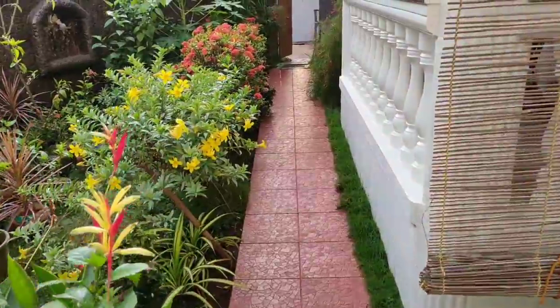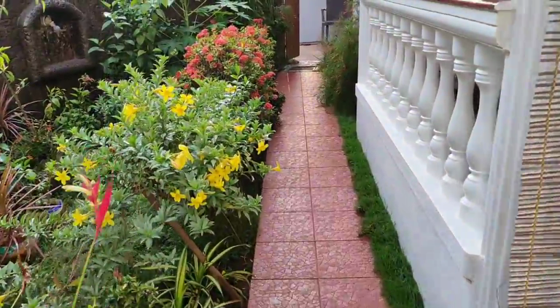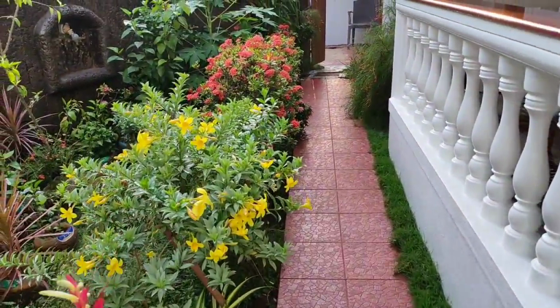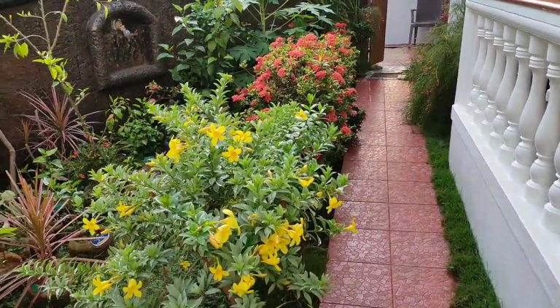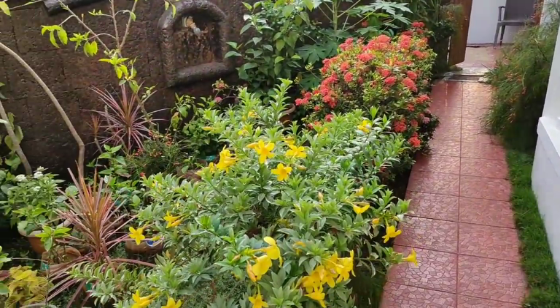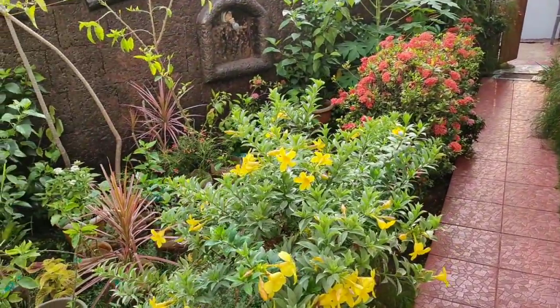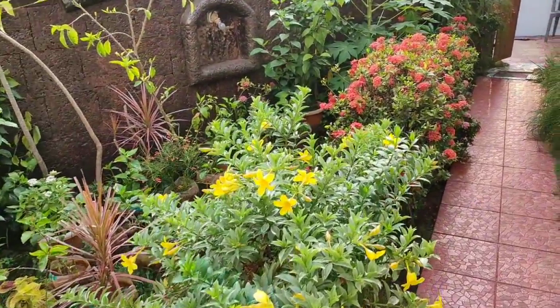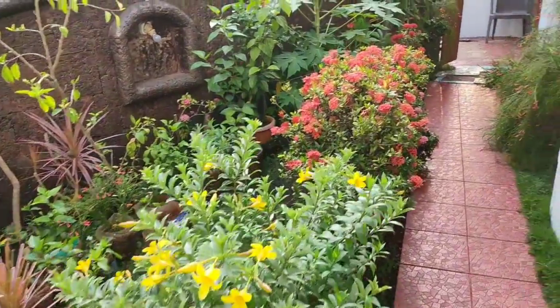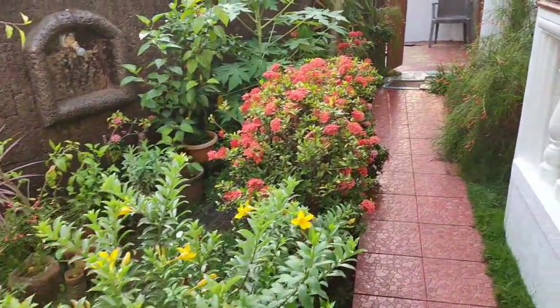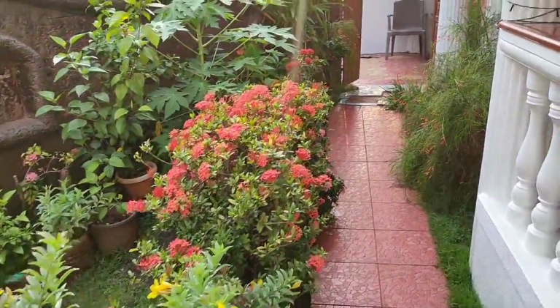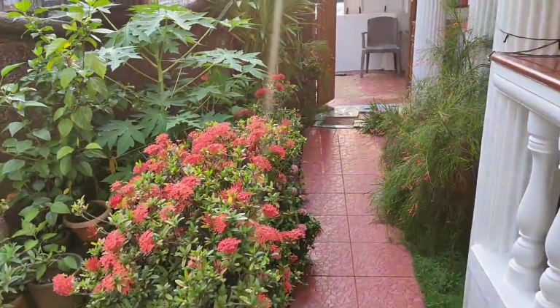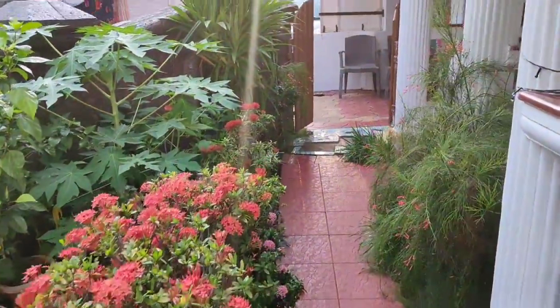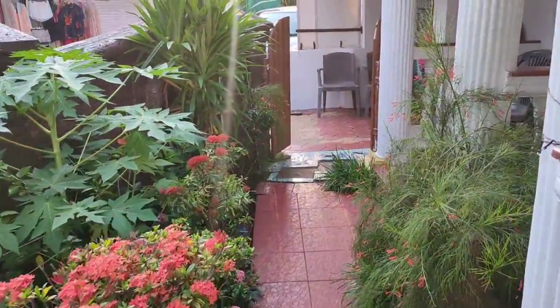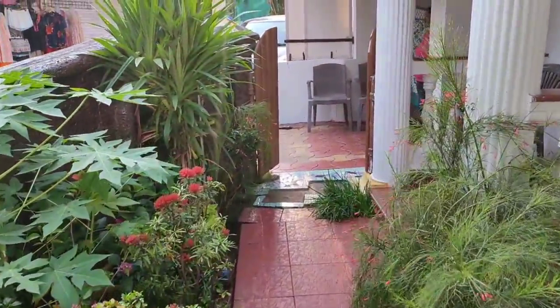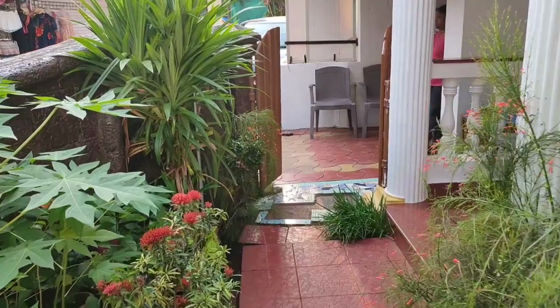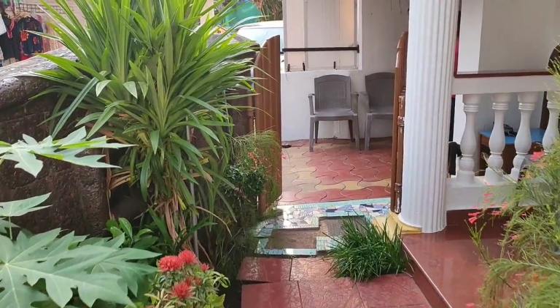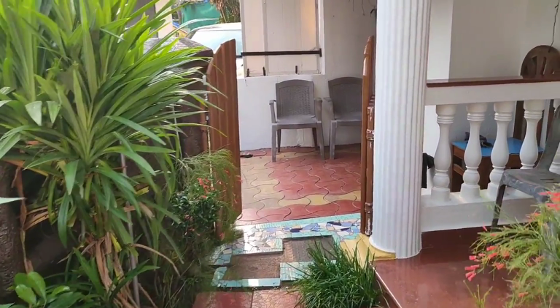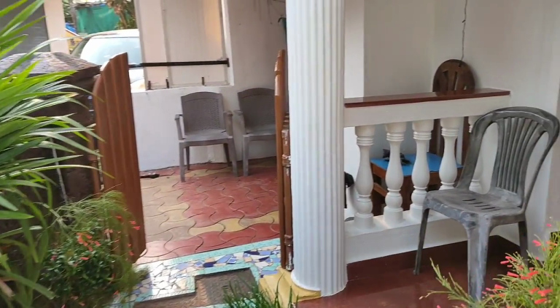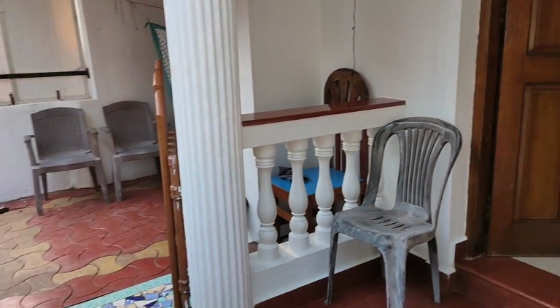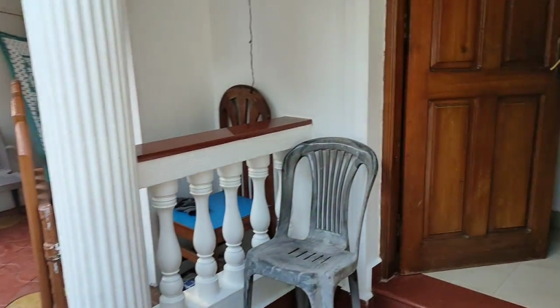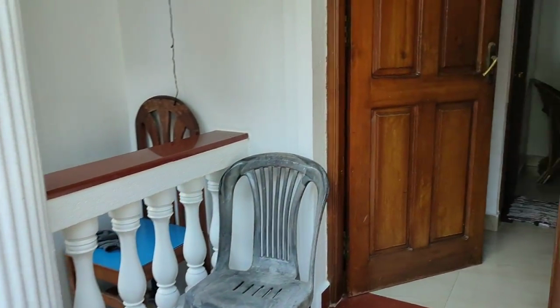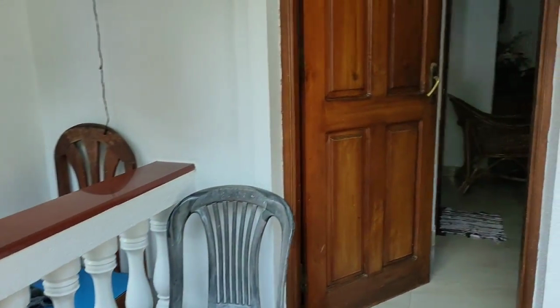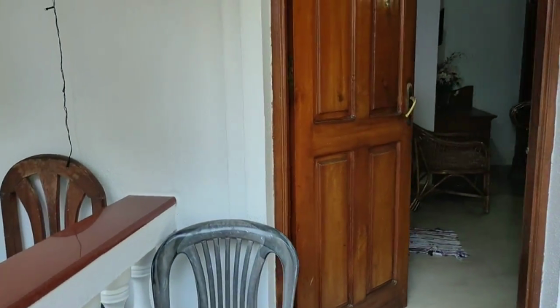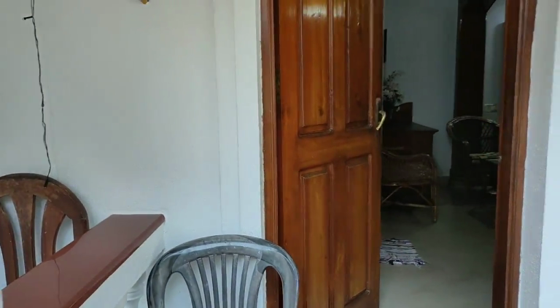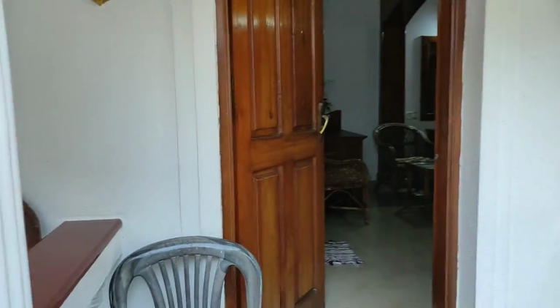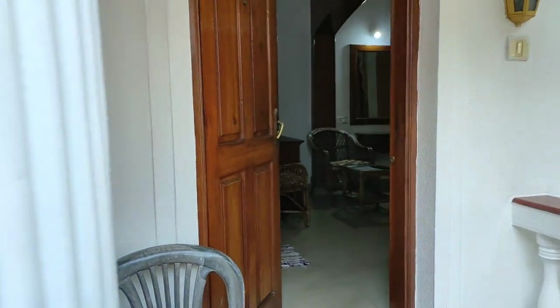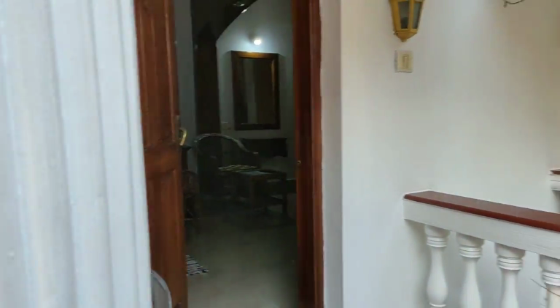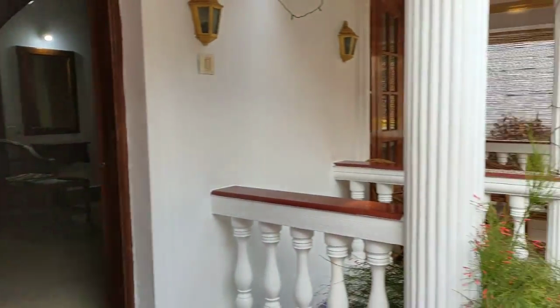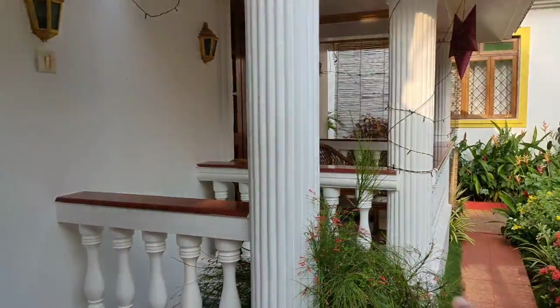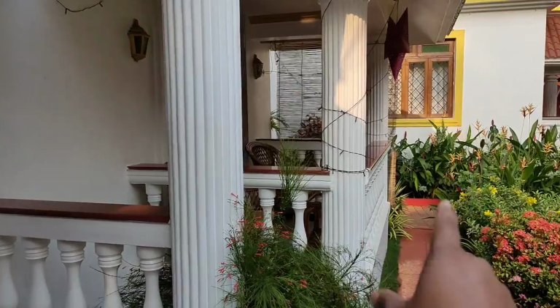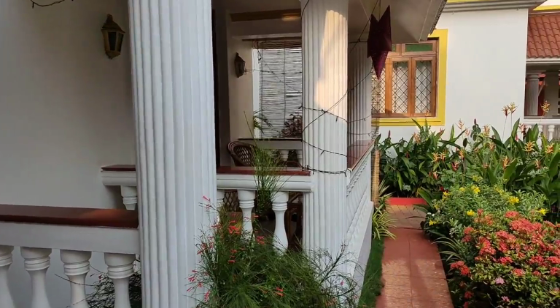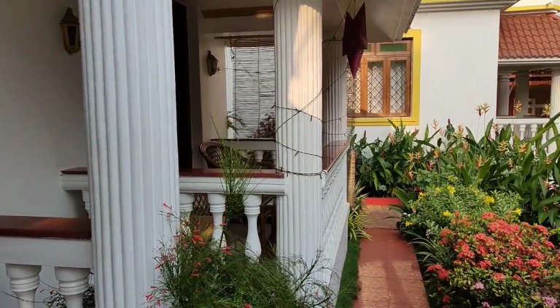There's a small path, a little walkway, and there are some flowers and a garden. This is the room we're going inside, and this is the balcony of this room.